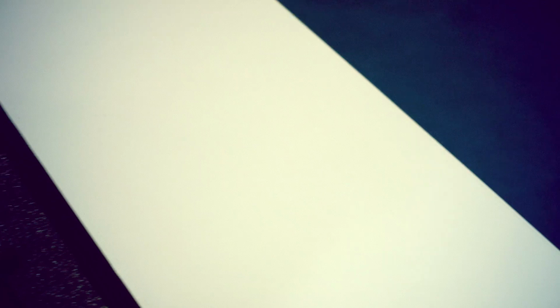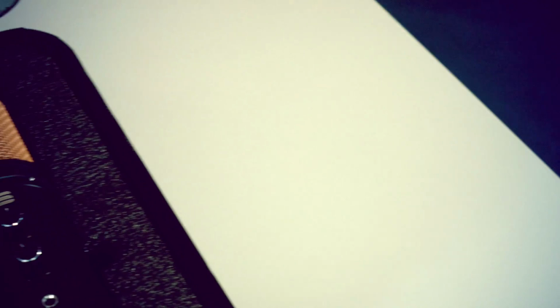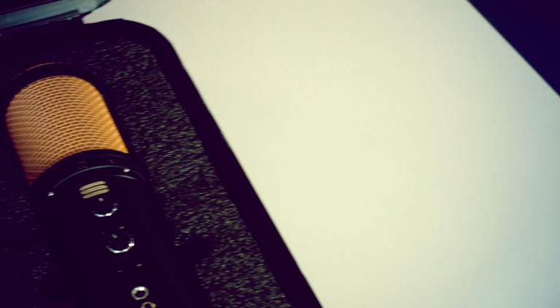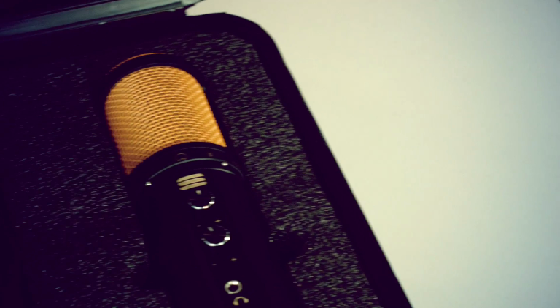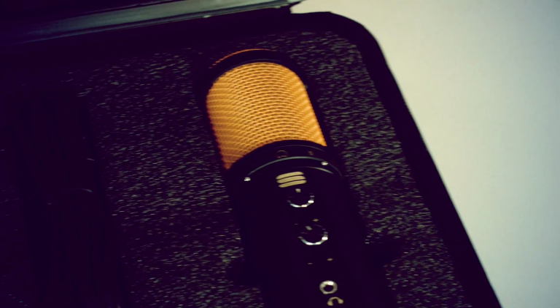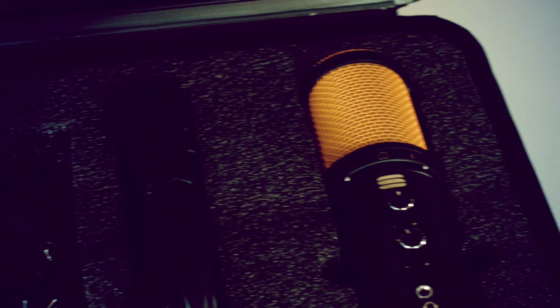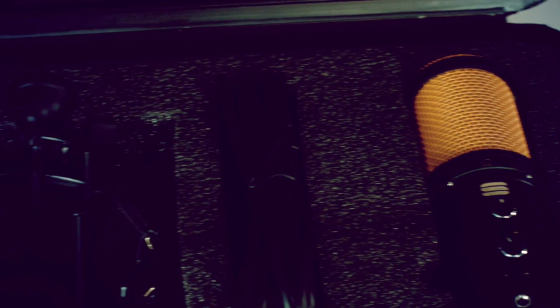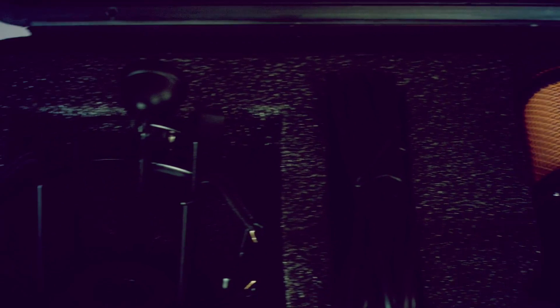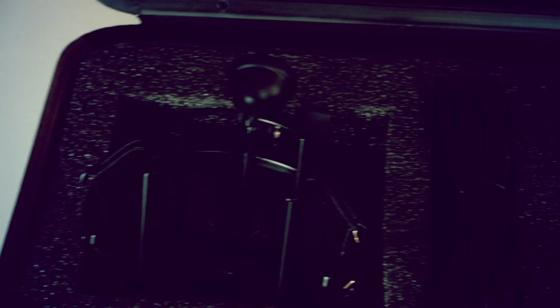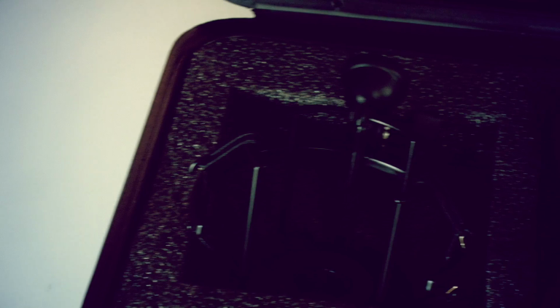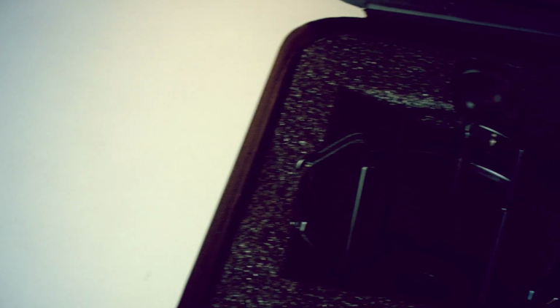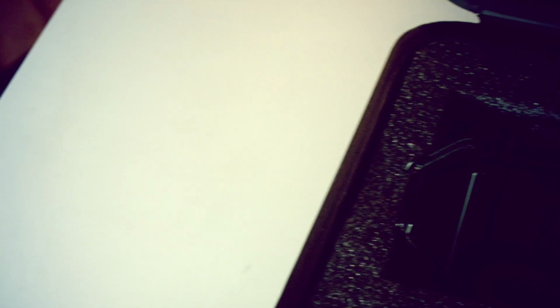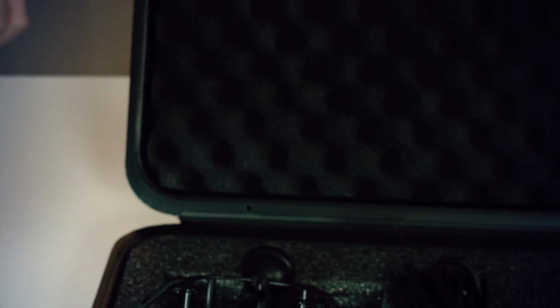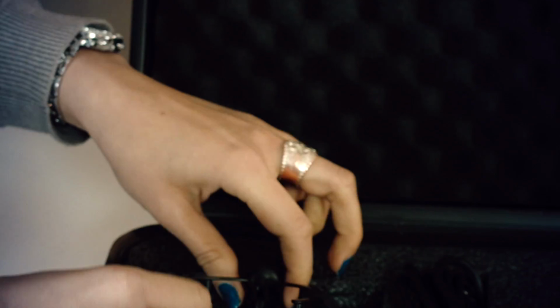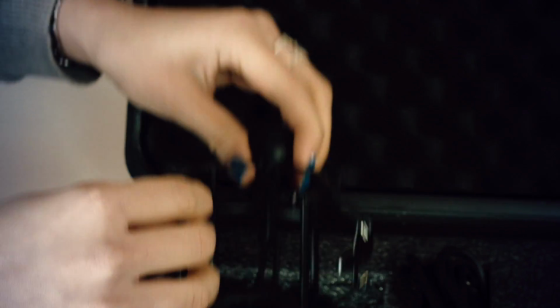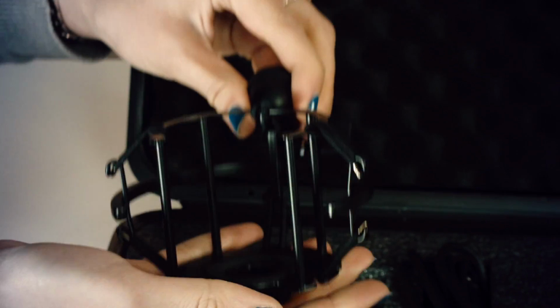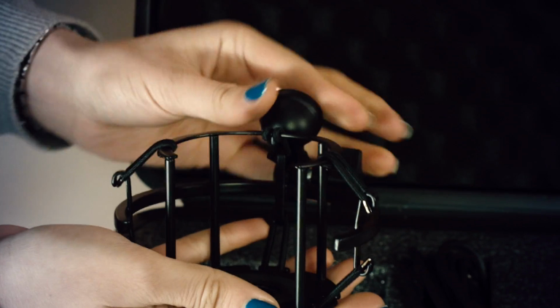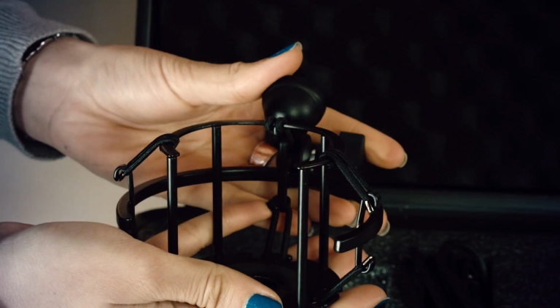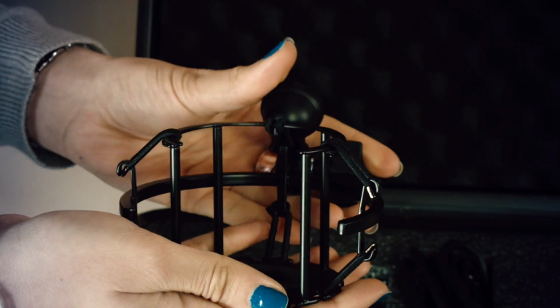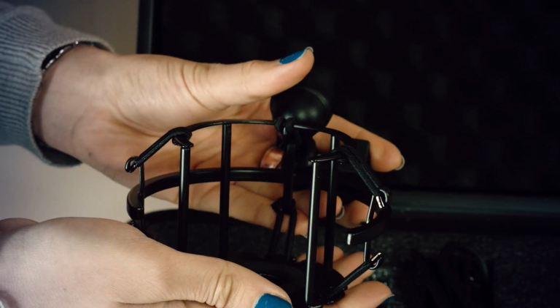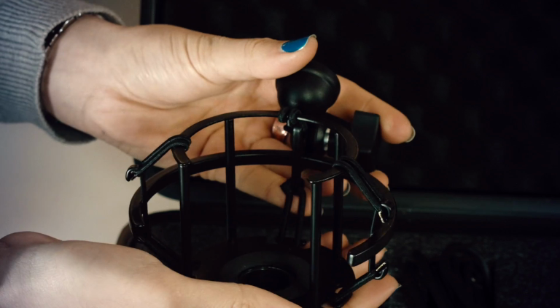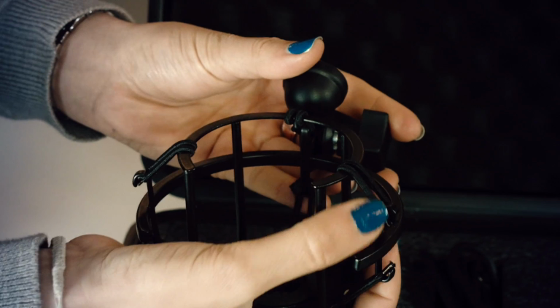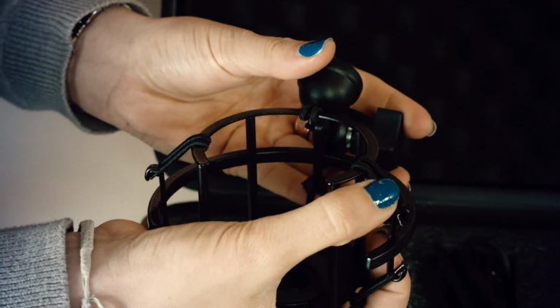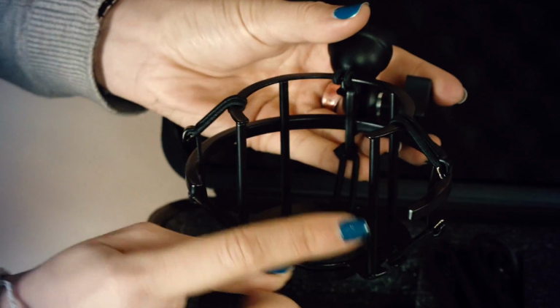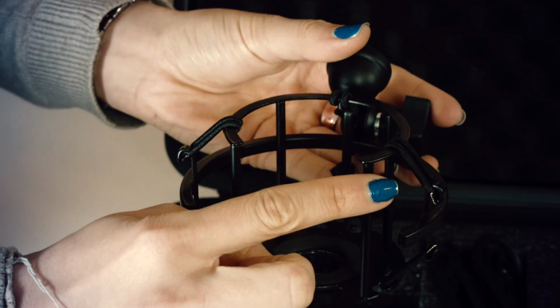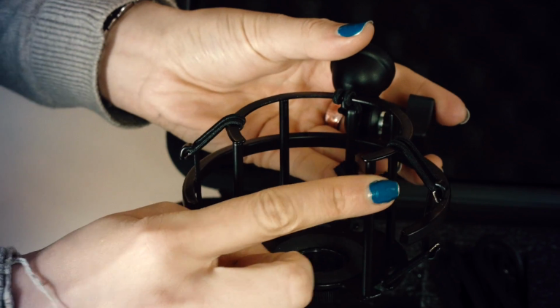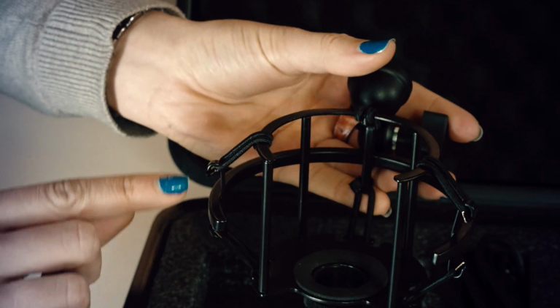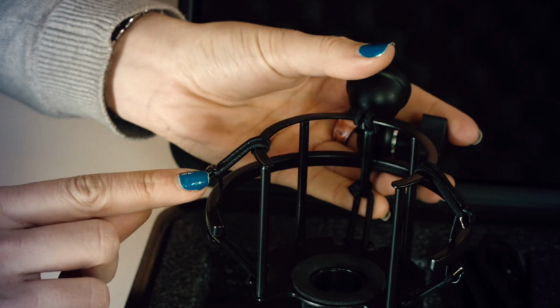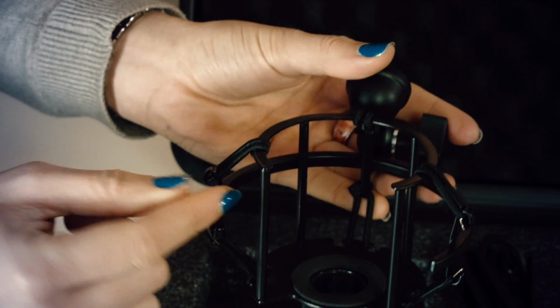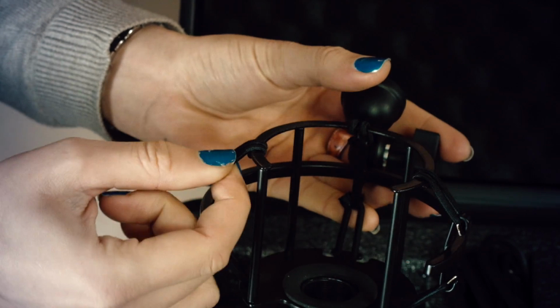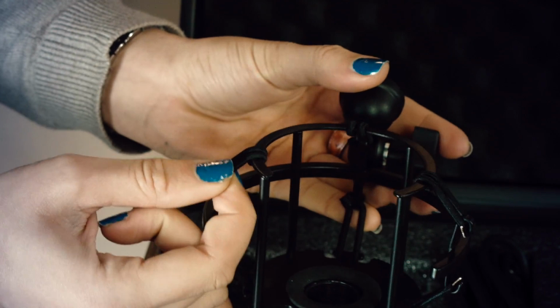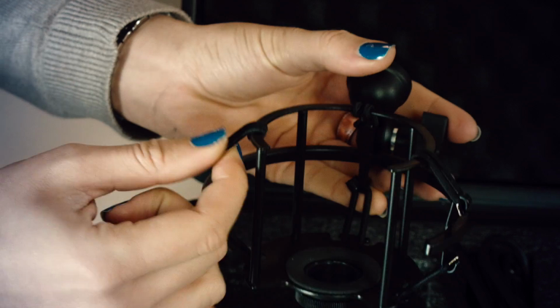Open up the box and you'll see the Studio Series accessories. First up is the high quality shock mount designed specifically for the SL600. A shock mount is a great device which prevents knocks and vibrations getting through to your microphone.